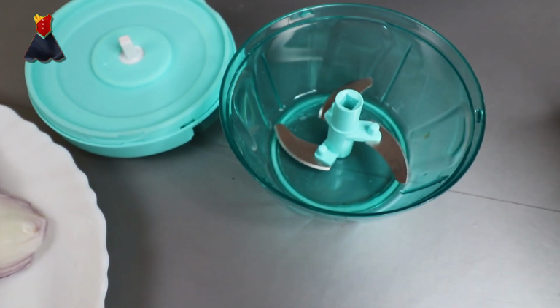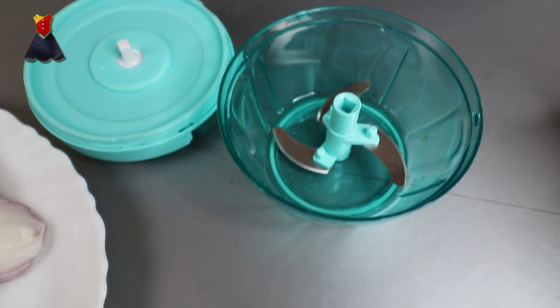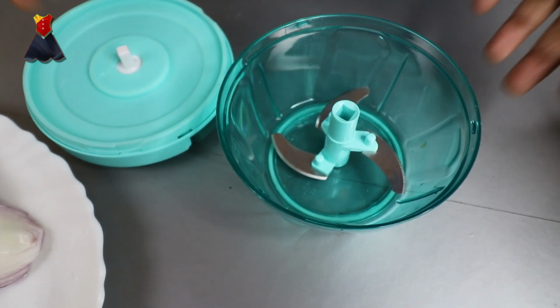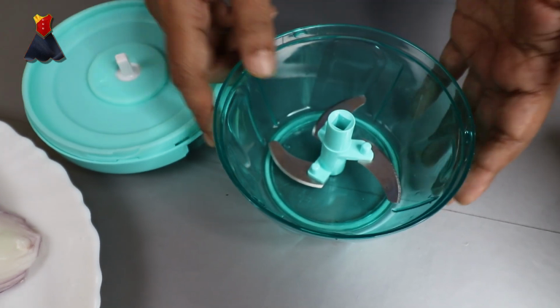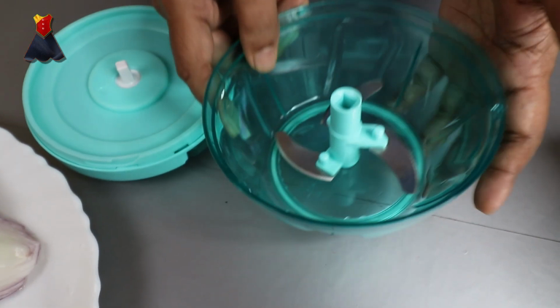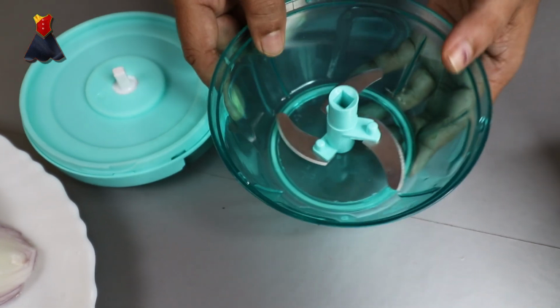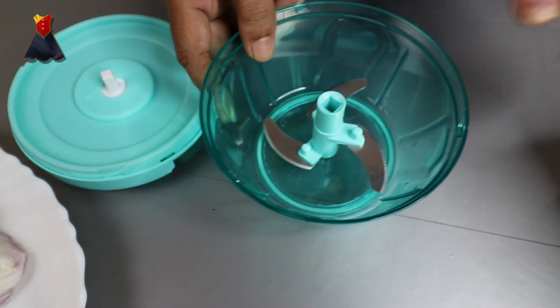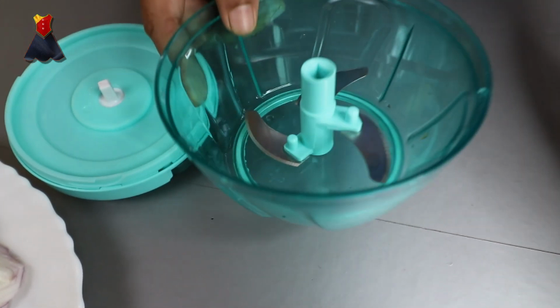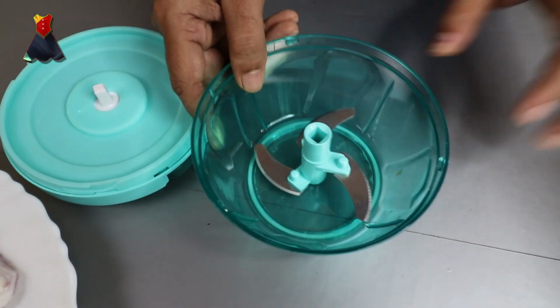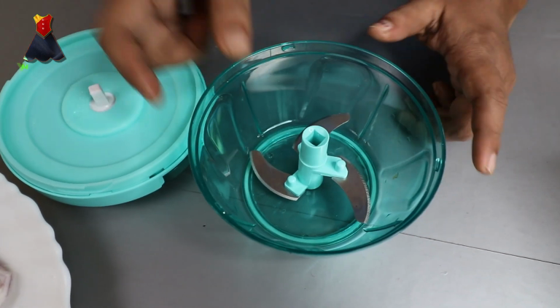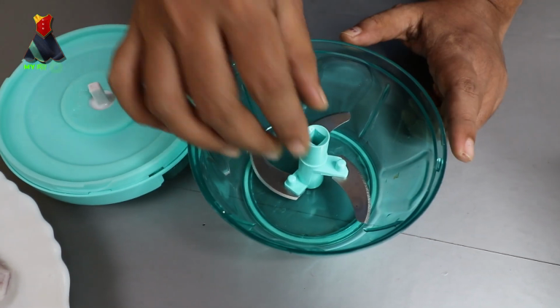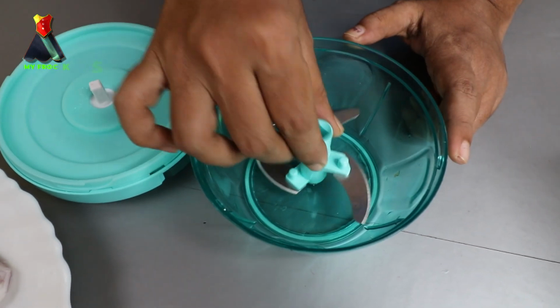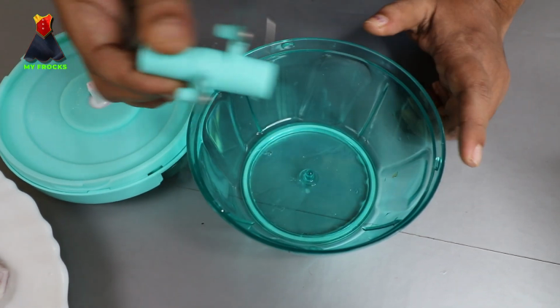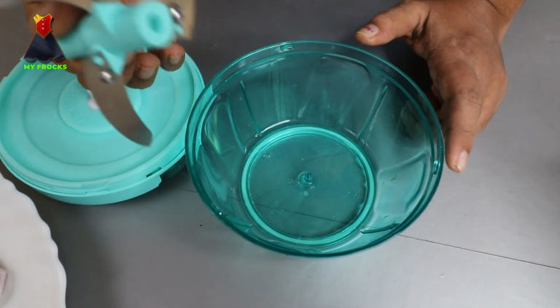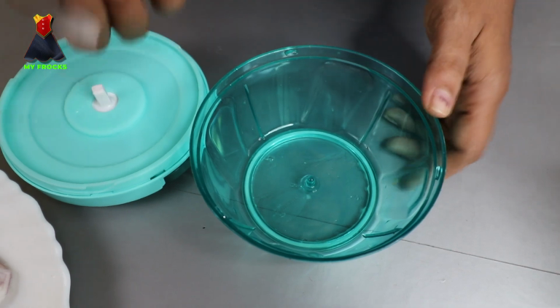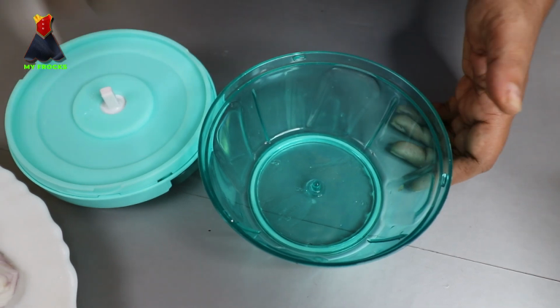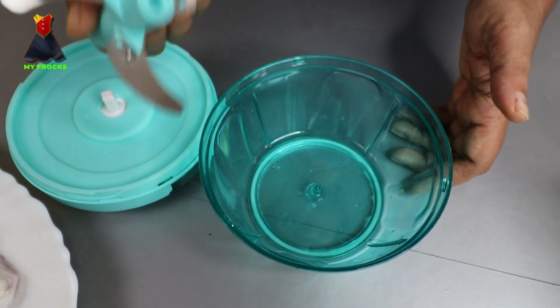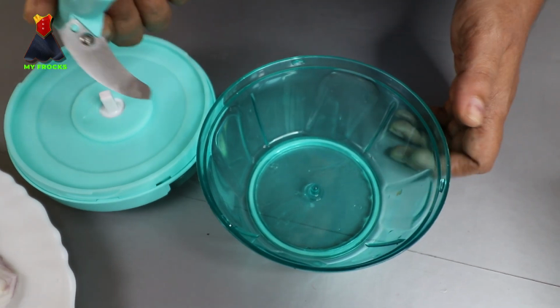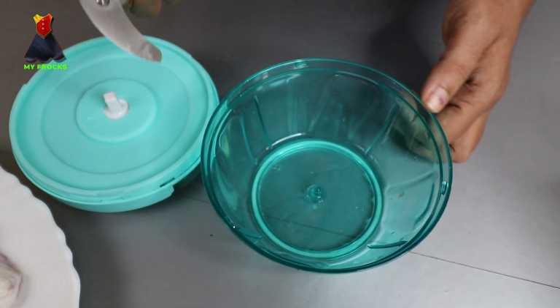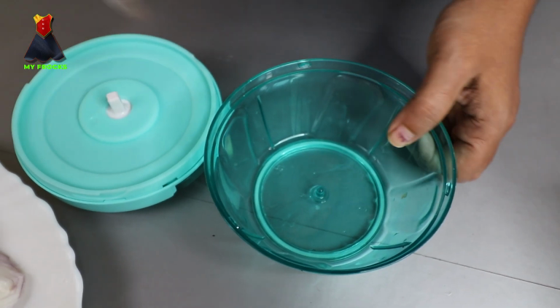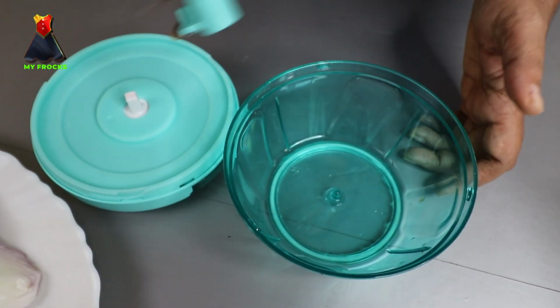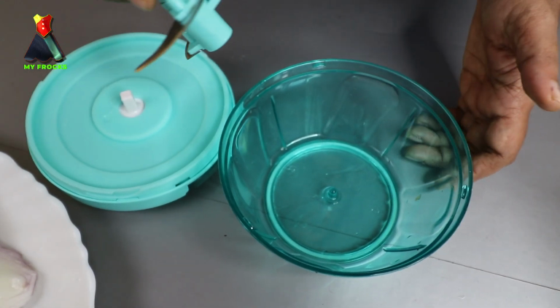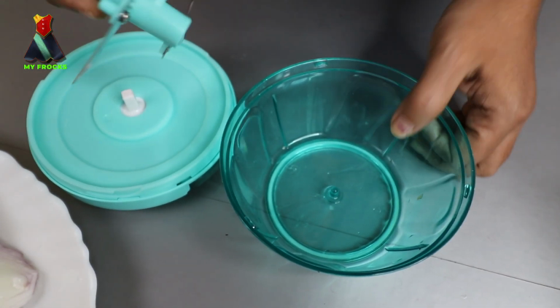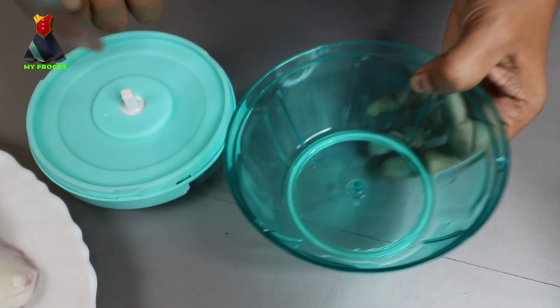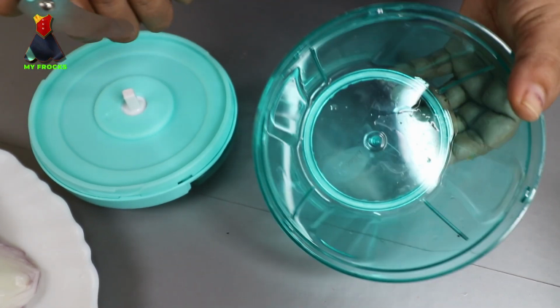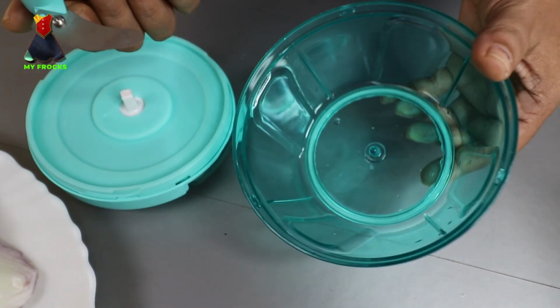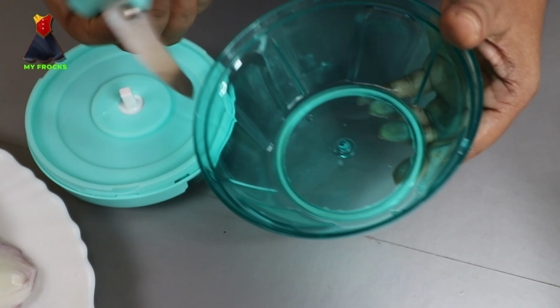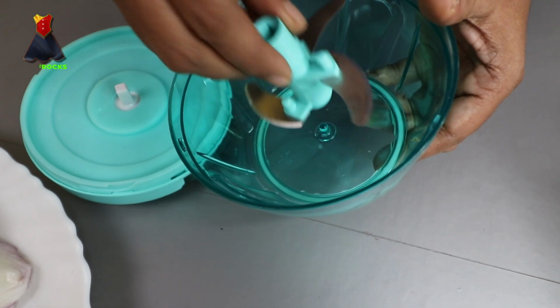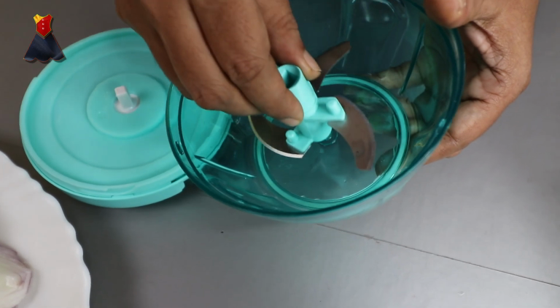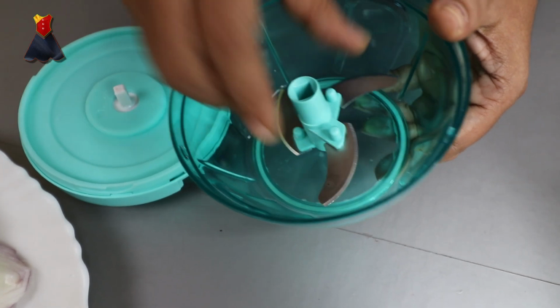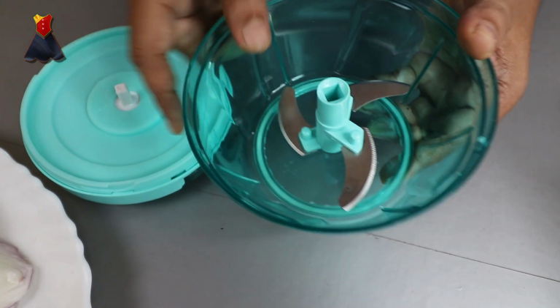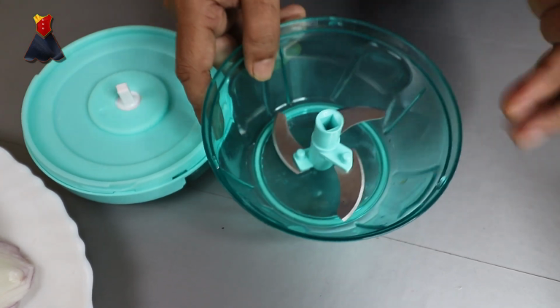This is very useful — very useful in the kitchen. I will use an electric chopper.